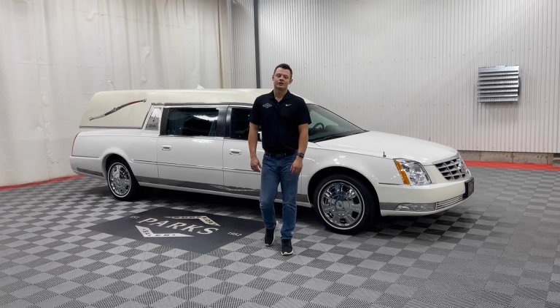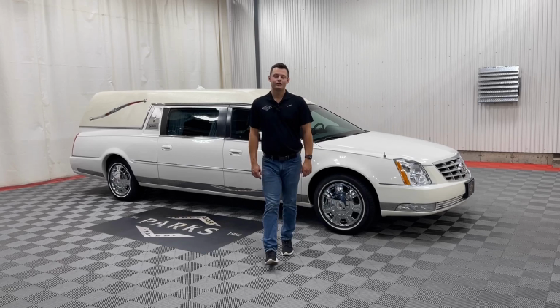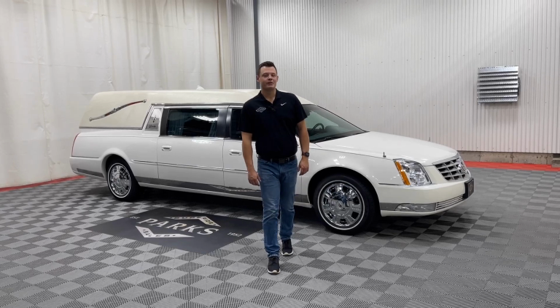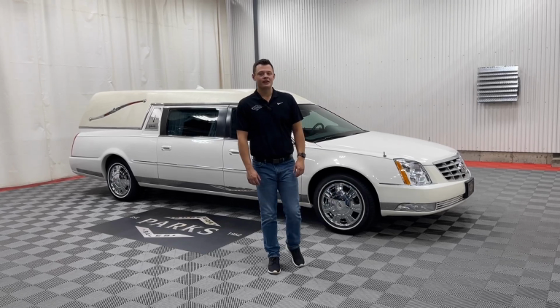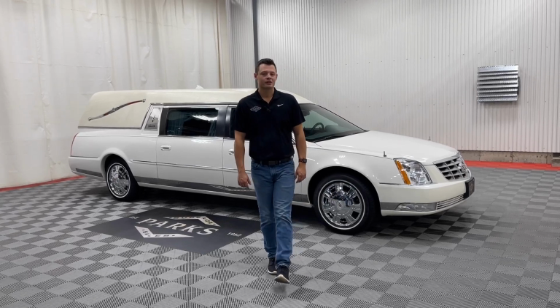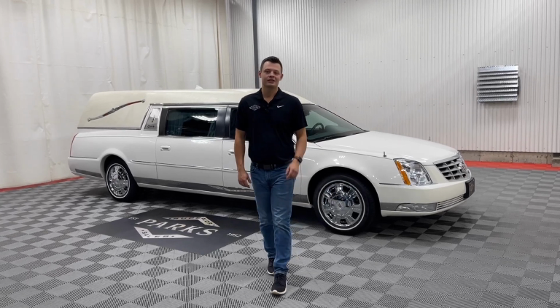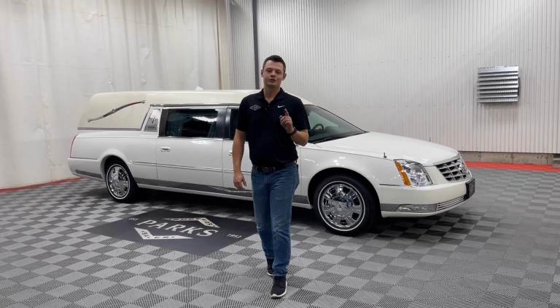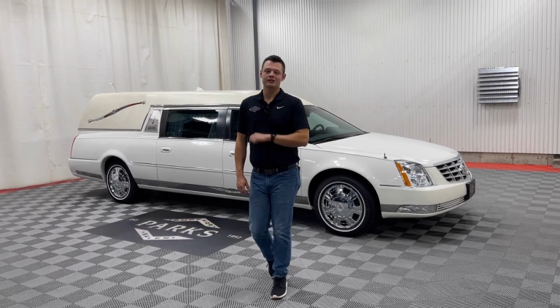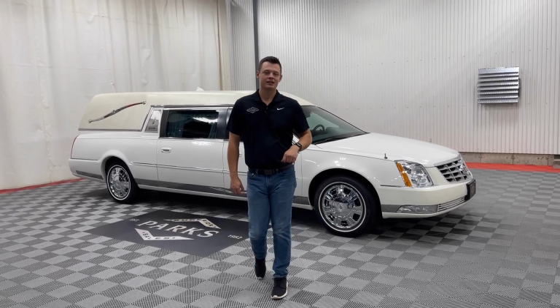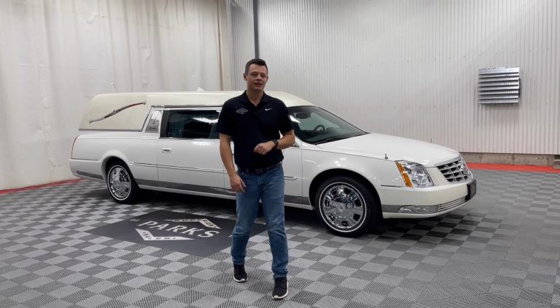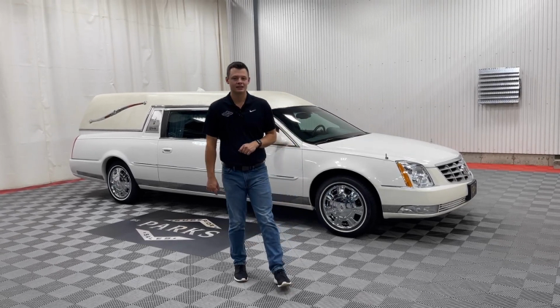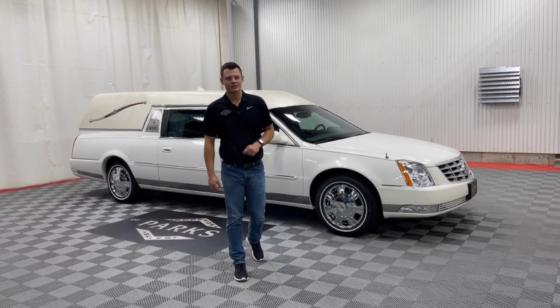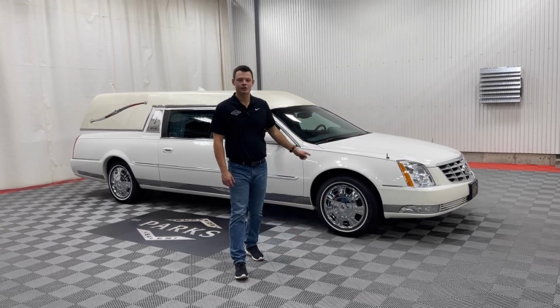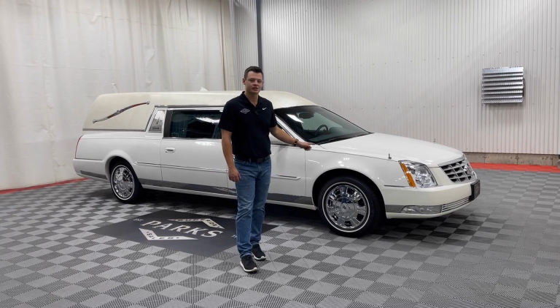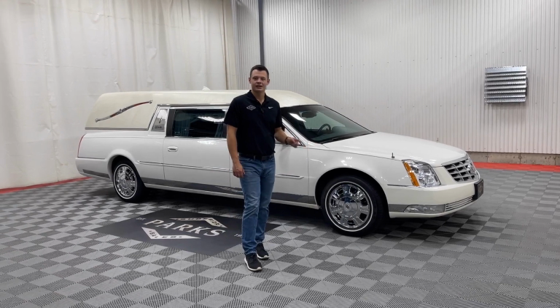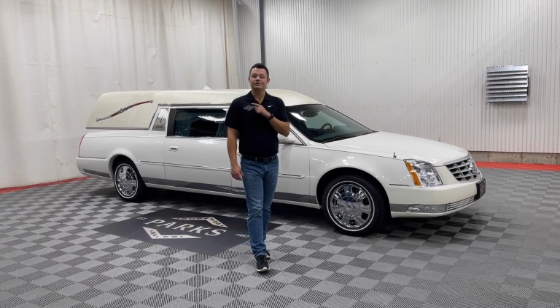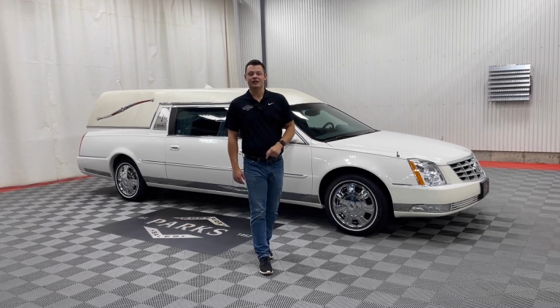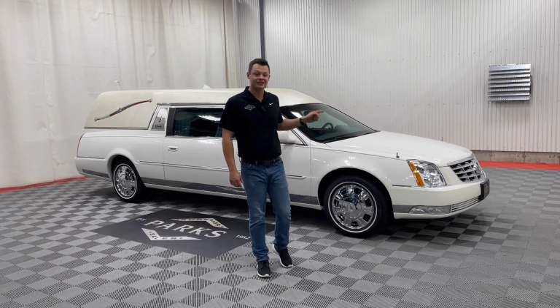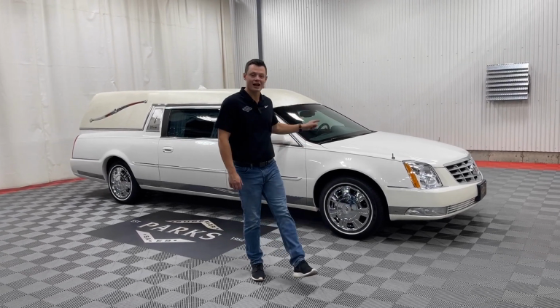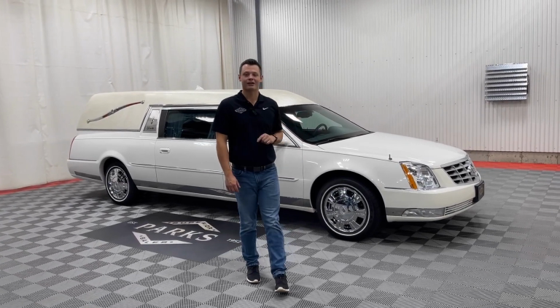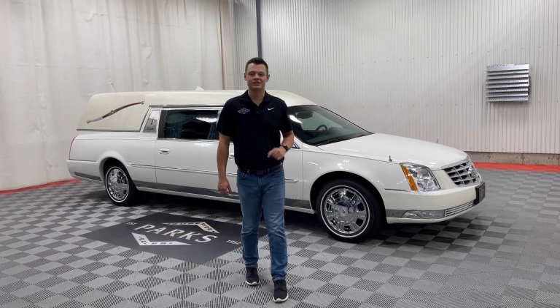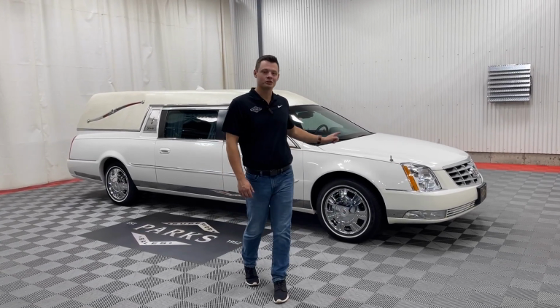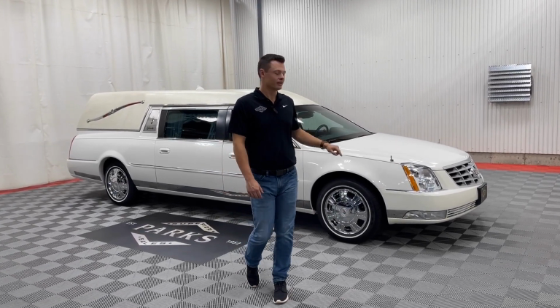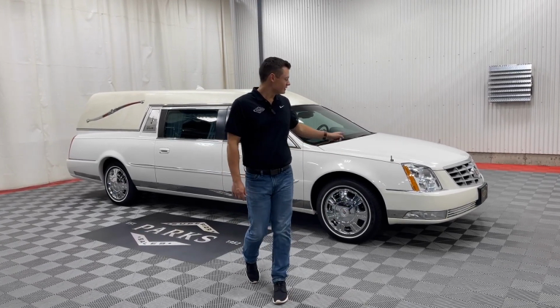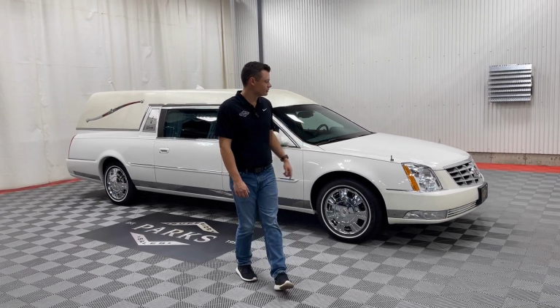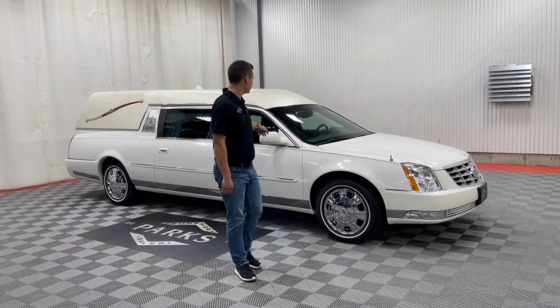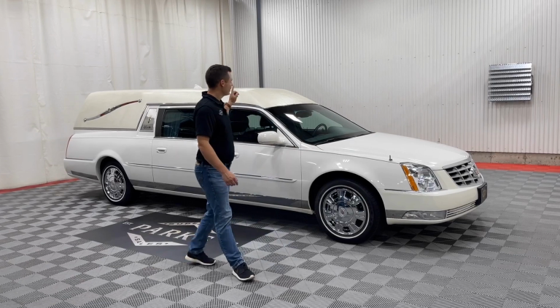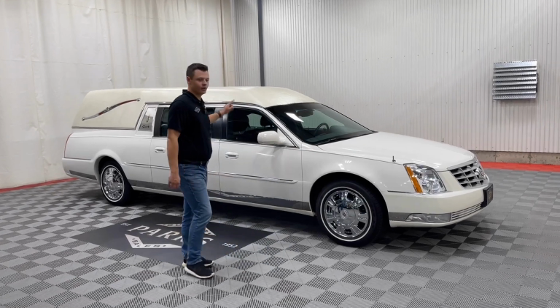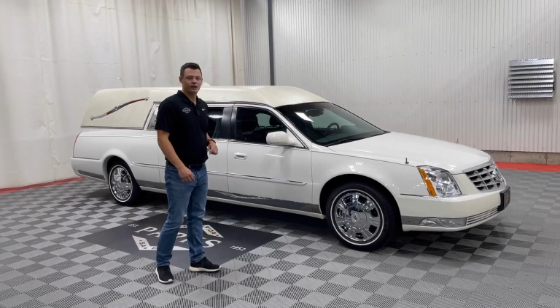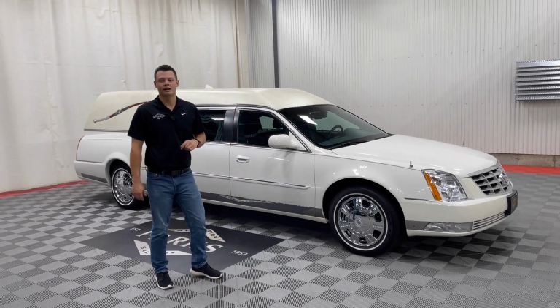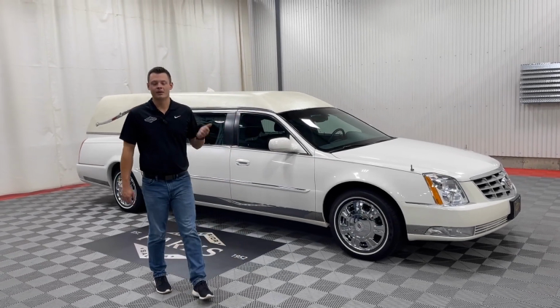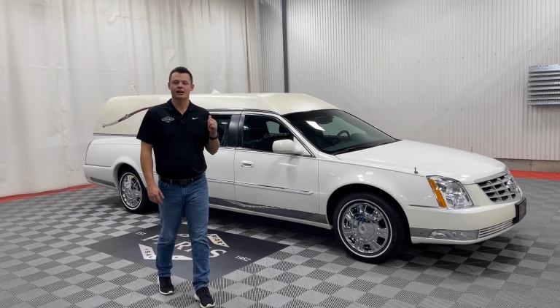Good afternoon. My name is Nathan Parks, and this is a 2010 Cadillac DTS Superior Statesman. As you can tell, it is not black for once — it's actually white. It has a navy blue stripe and a white elk top.